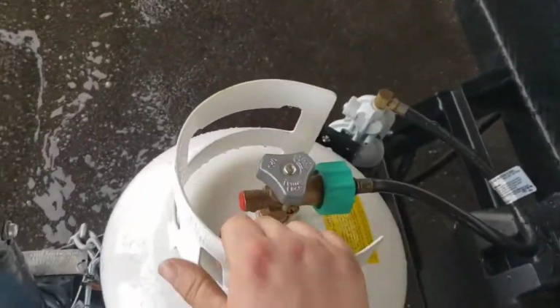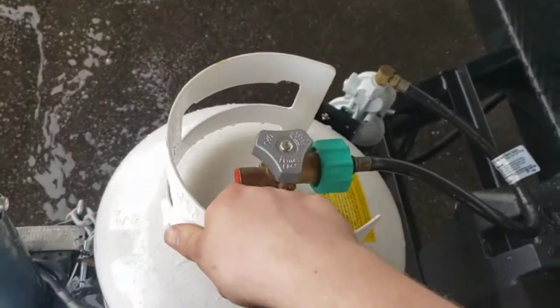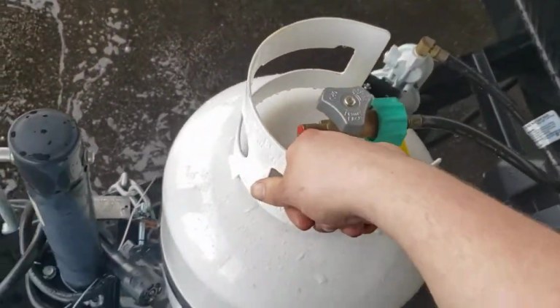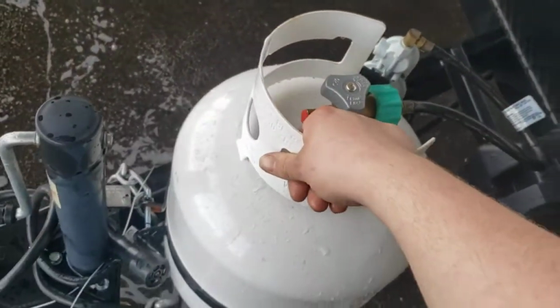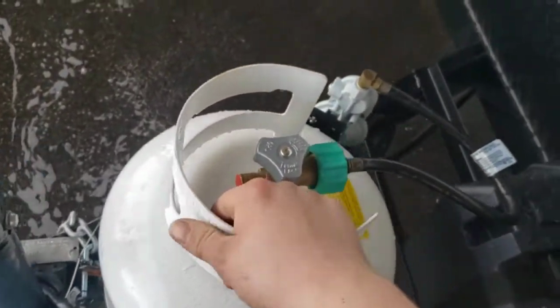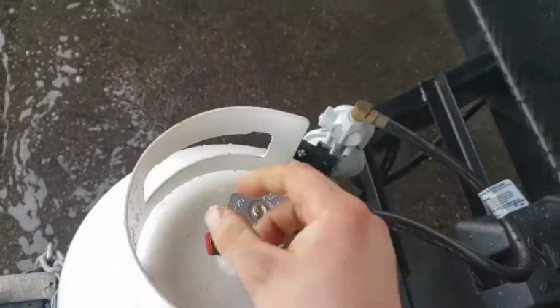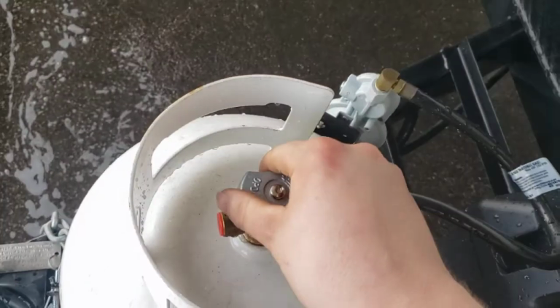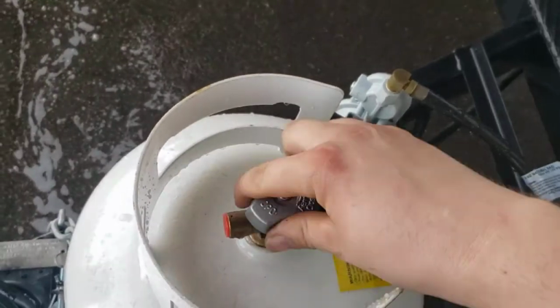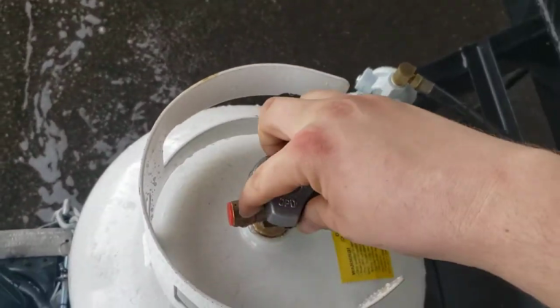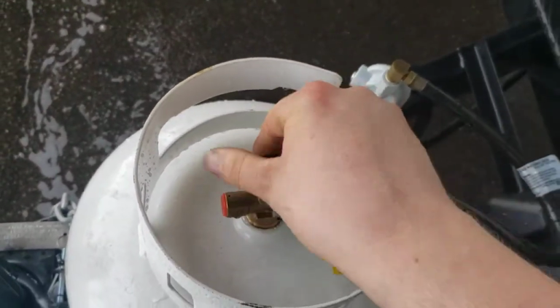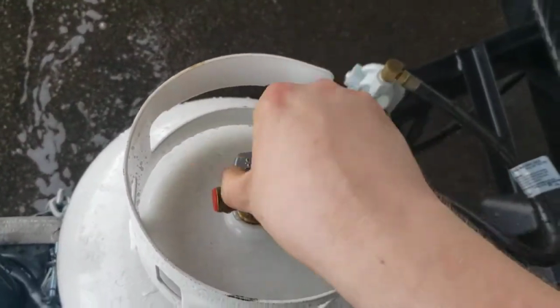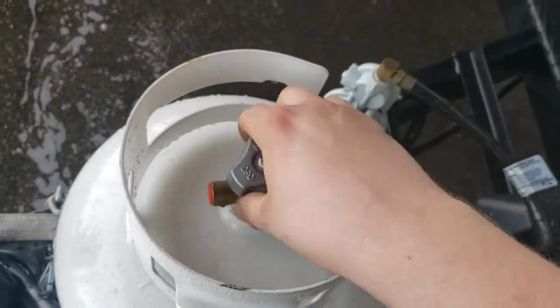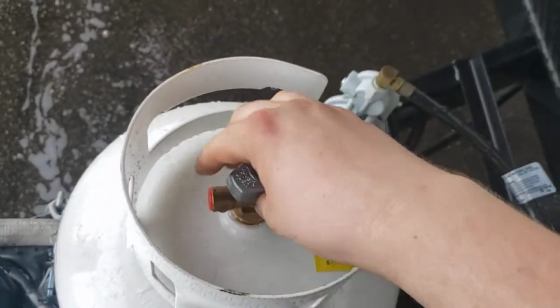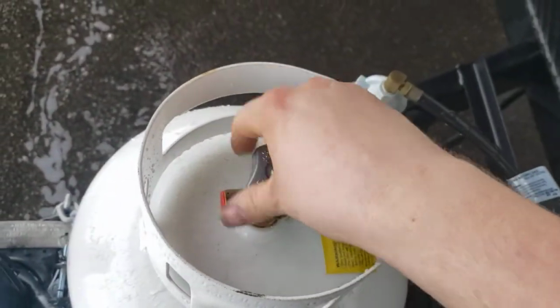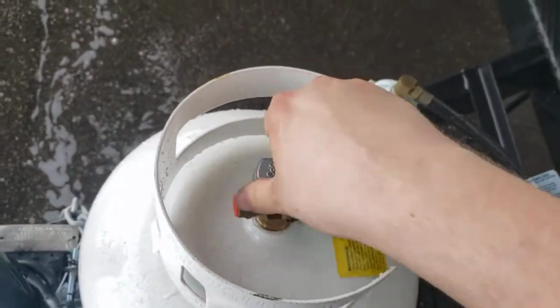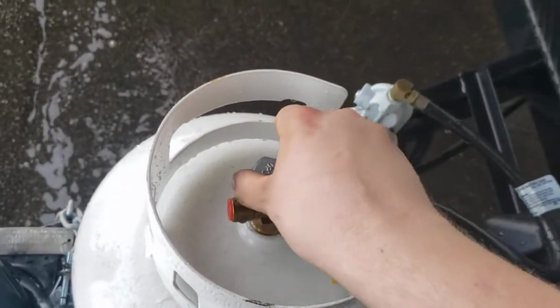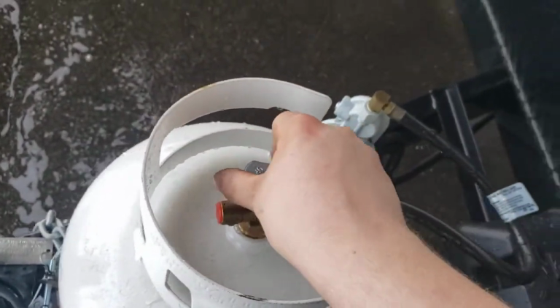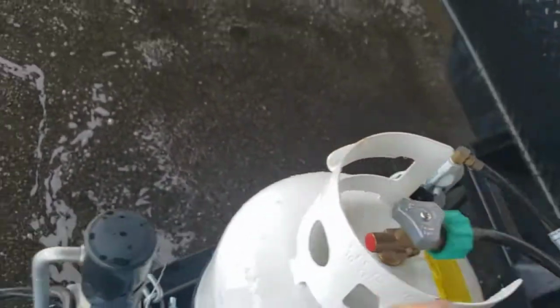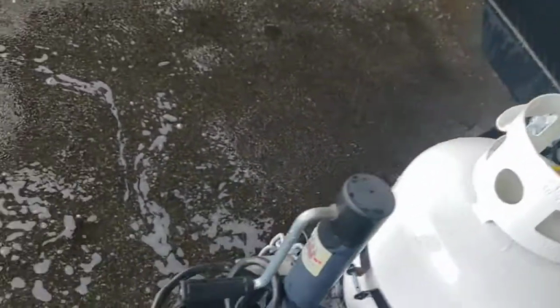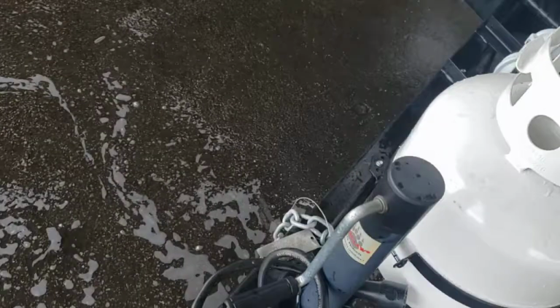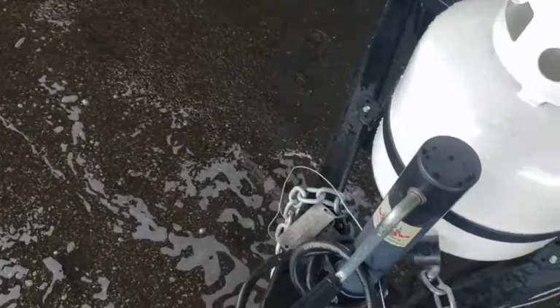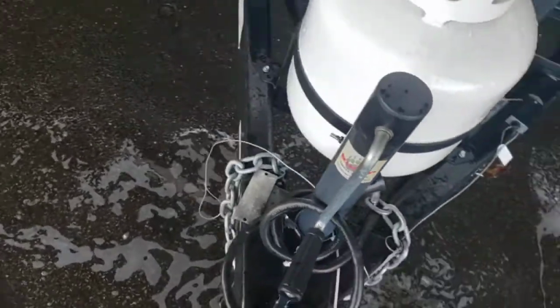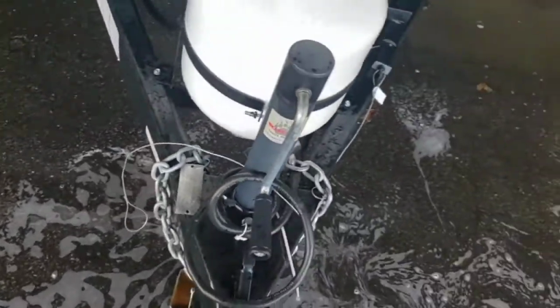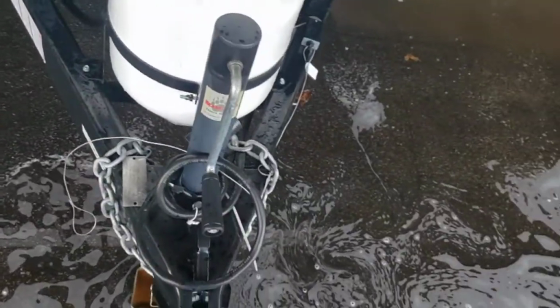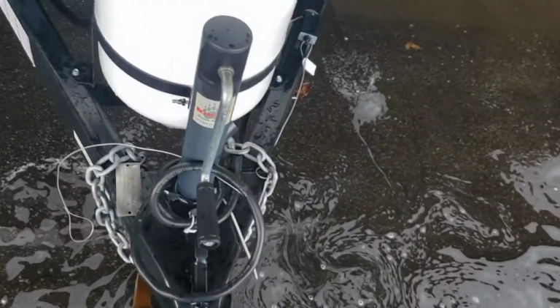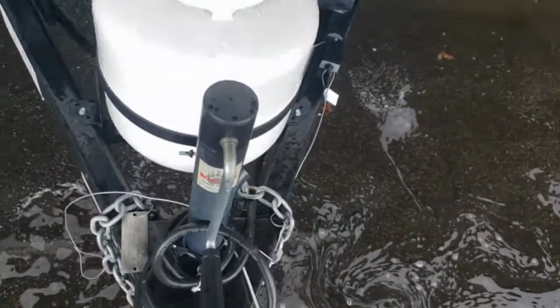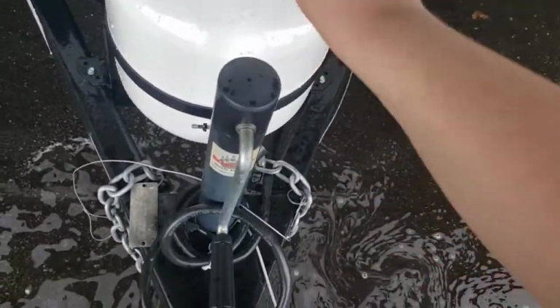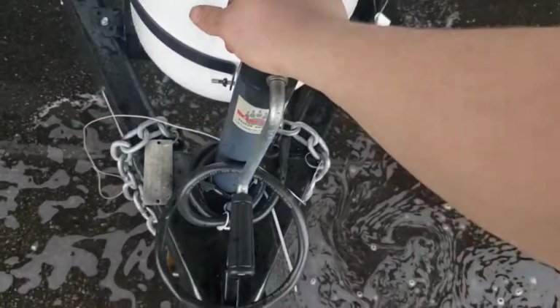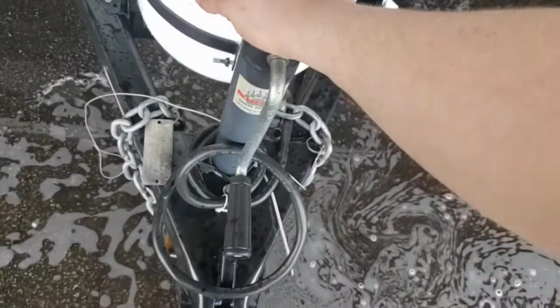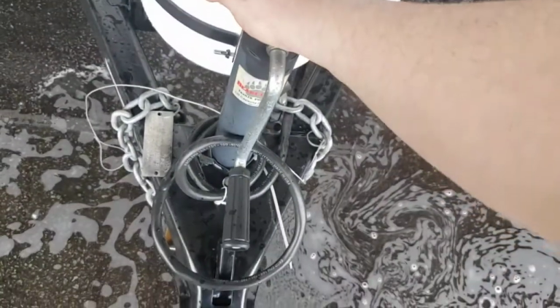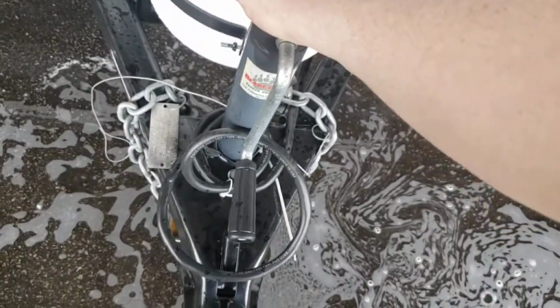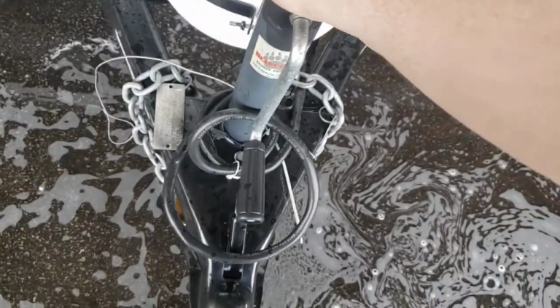Single 20 pound propane cylinder — super simple to use. All the way to the left is on, all the way to the right is off. Manual crank tongue jack — you can upgrade to a power tongue jack if you choose in the future.